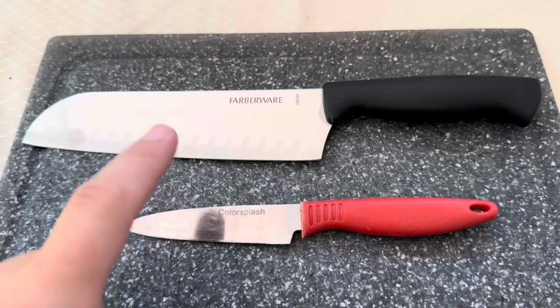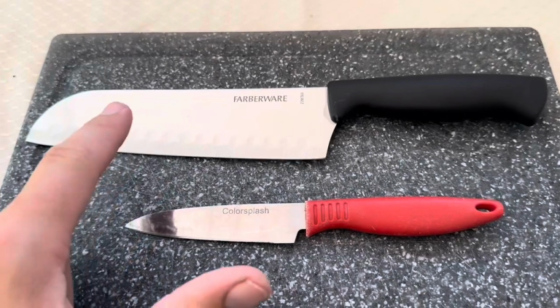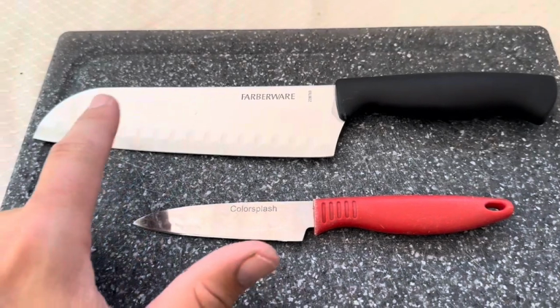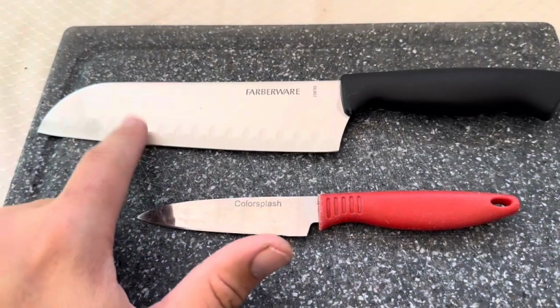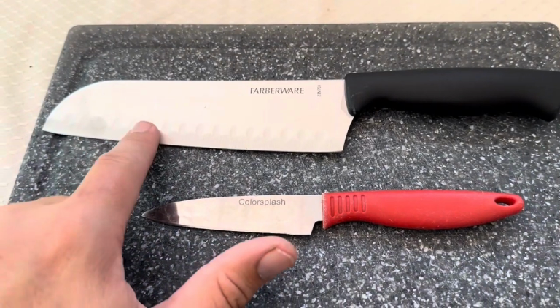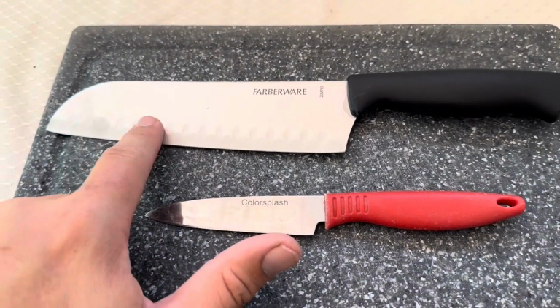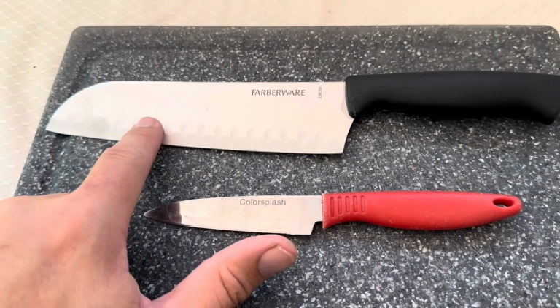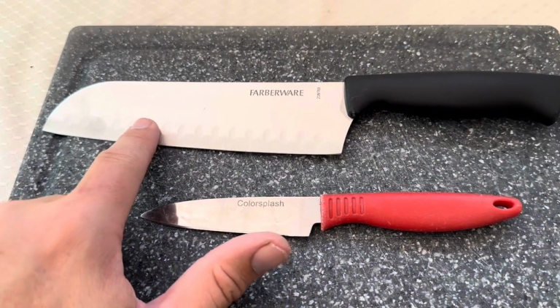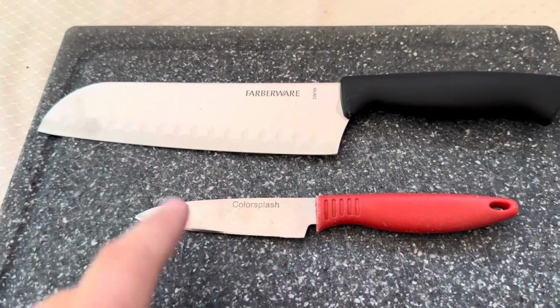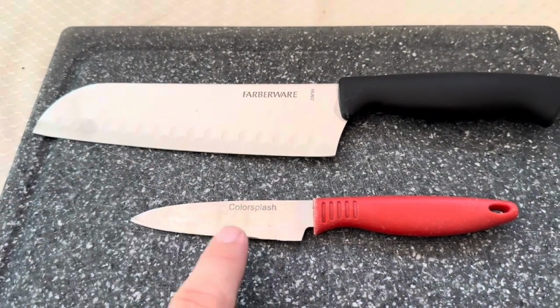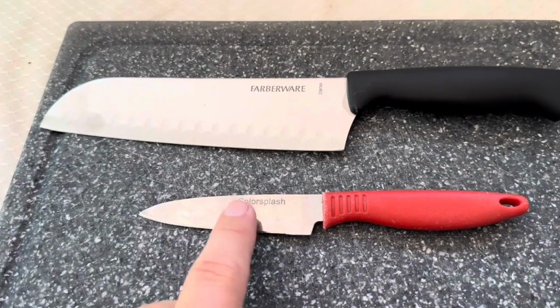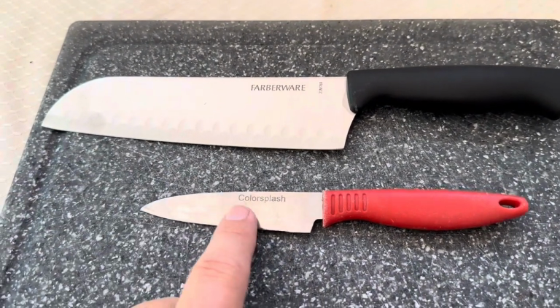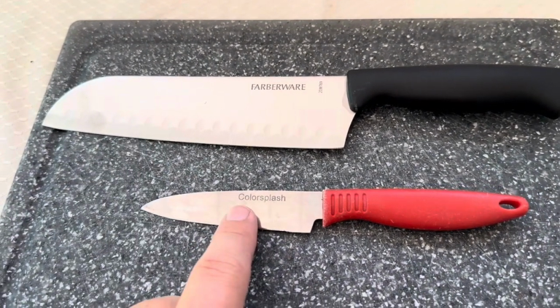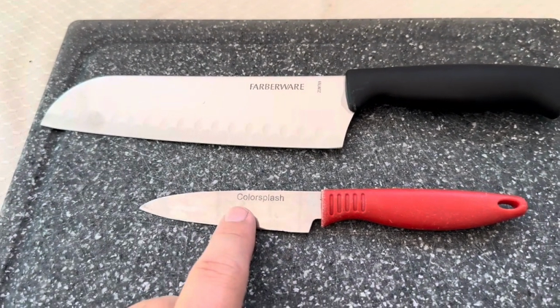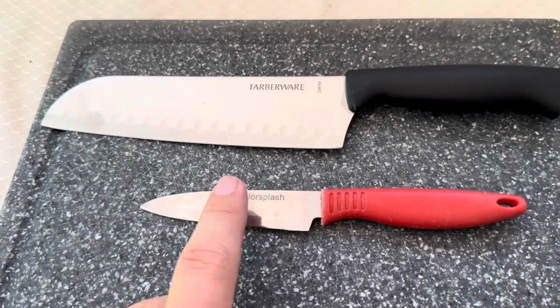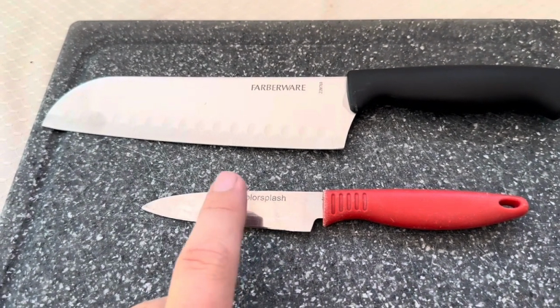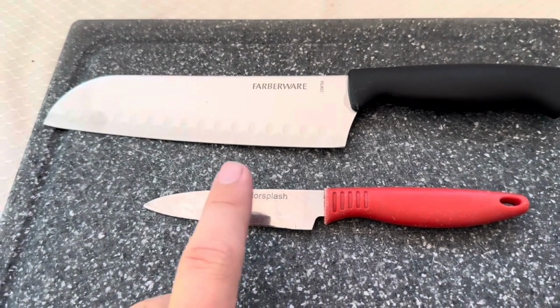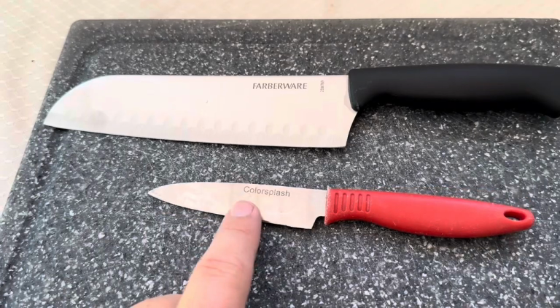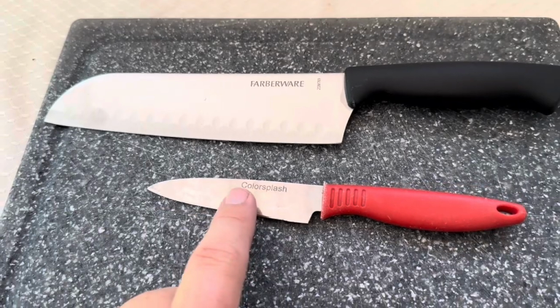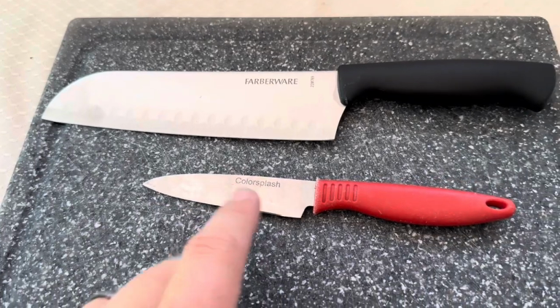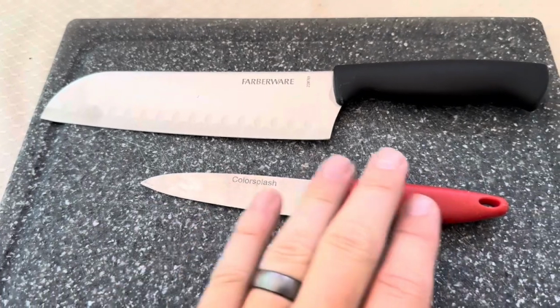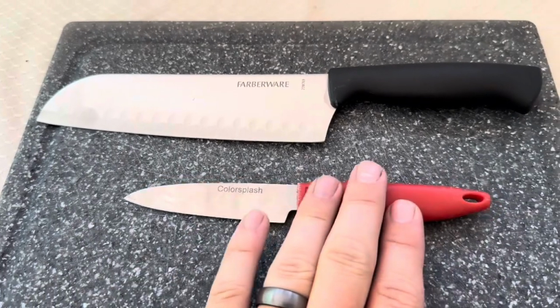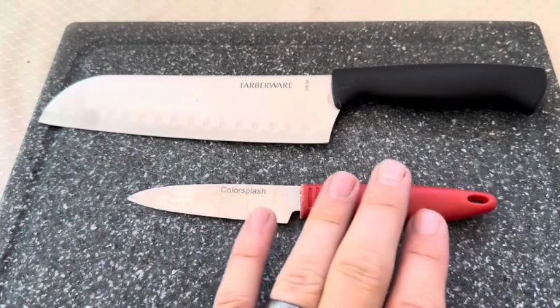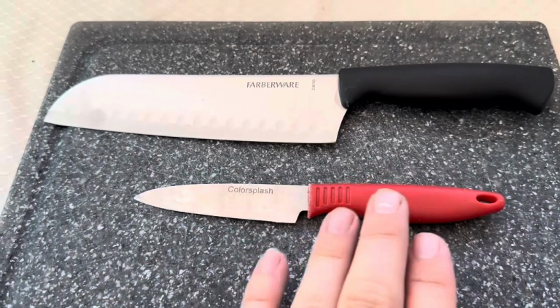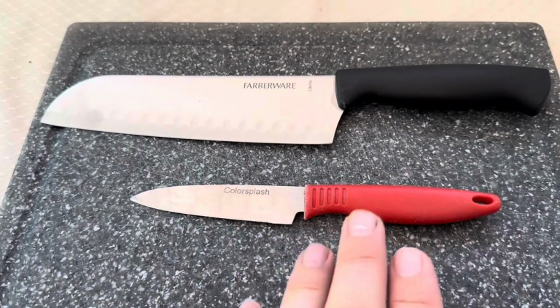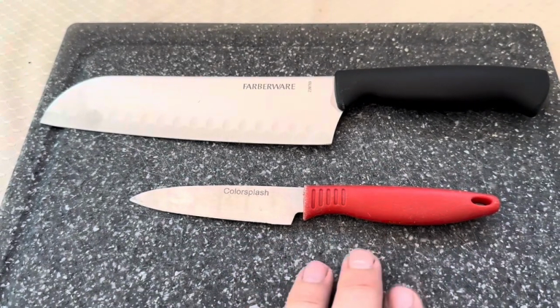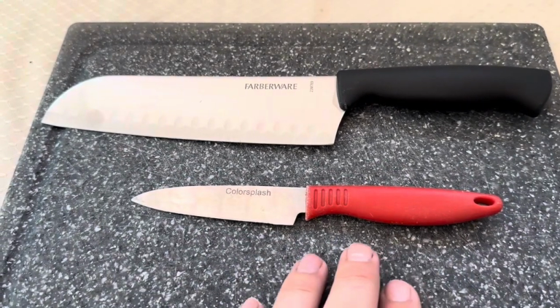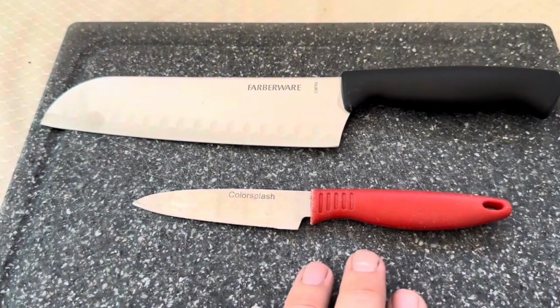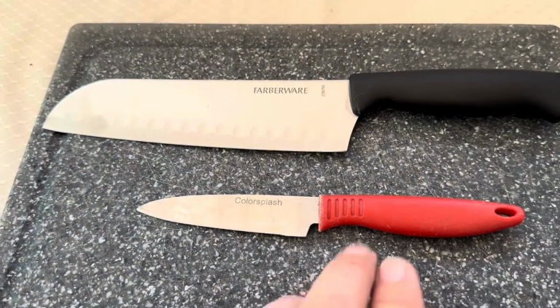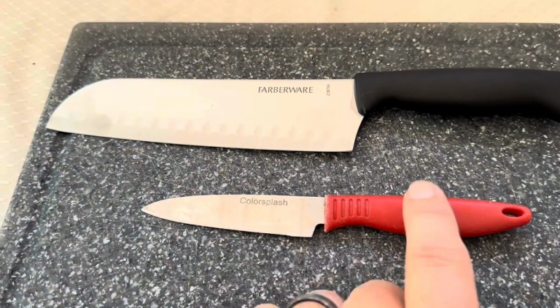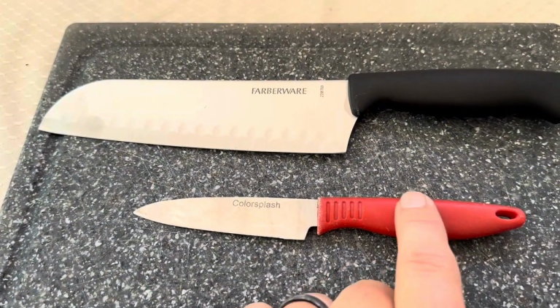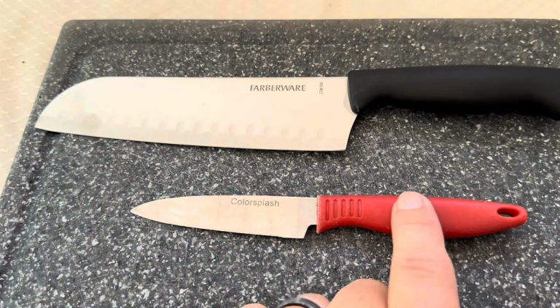Today I'm going to be comparing this Farberware knife here at the top with this Color Splash knife made by D-Best at the bottom. Yes, it is actually the letter D and the word best for this knife.